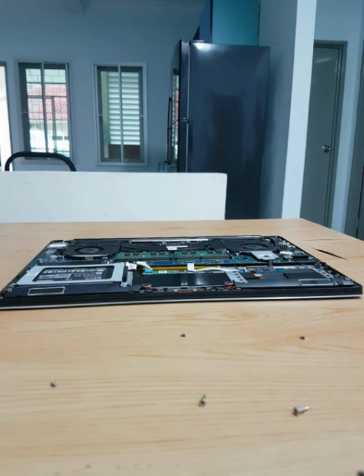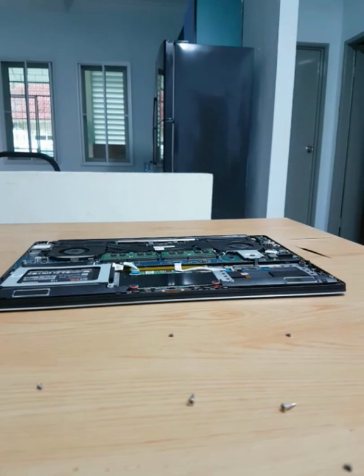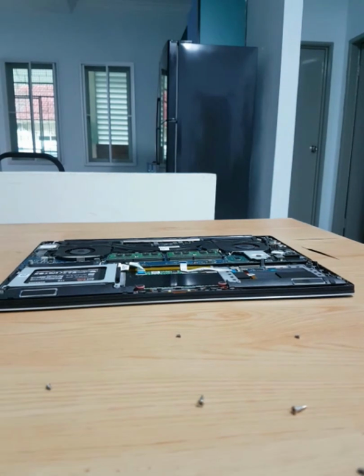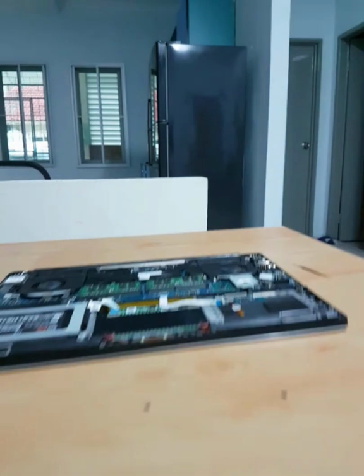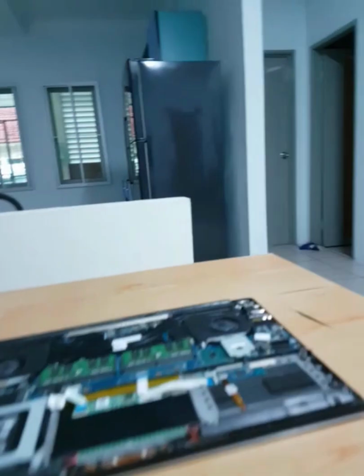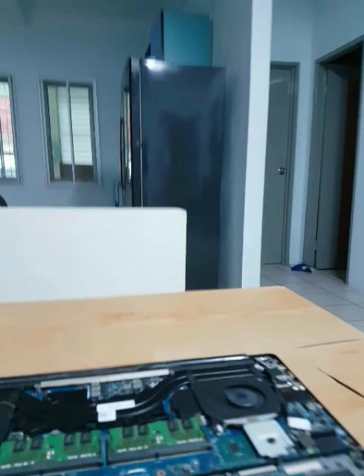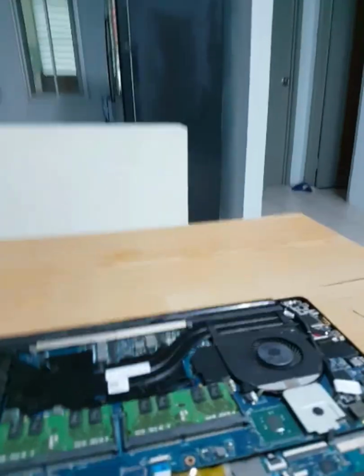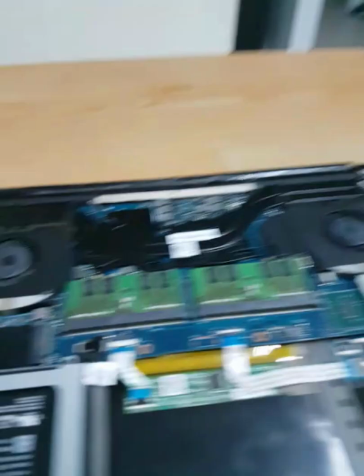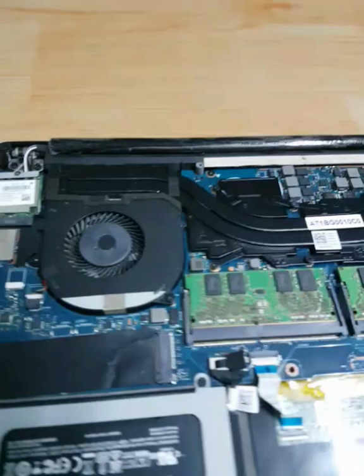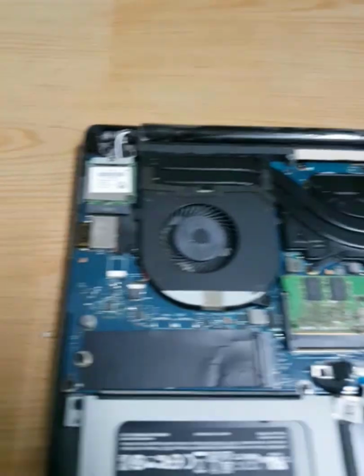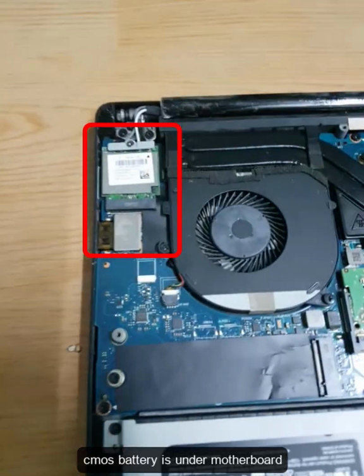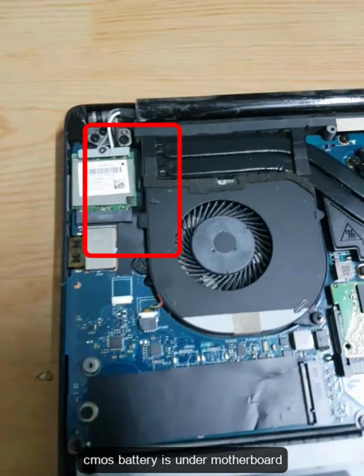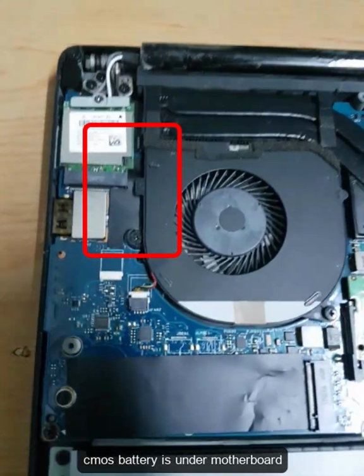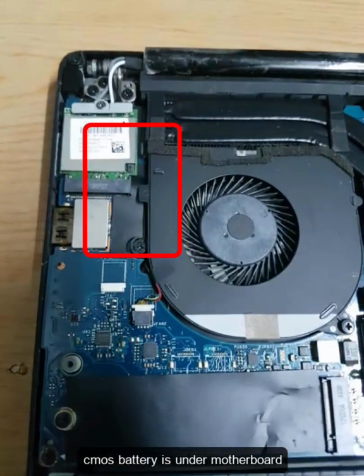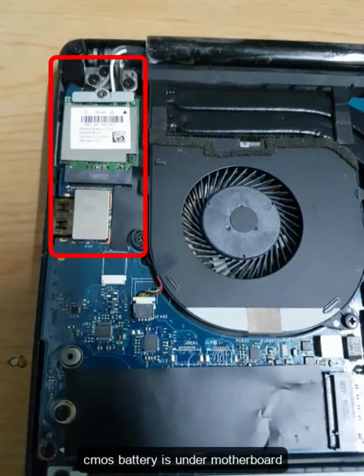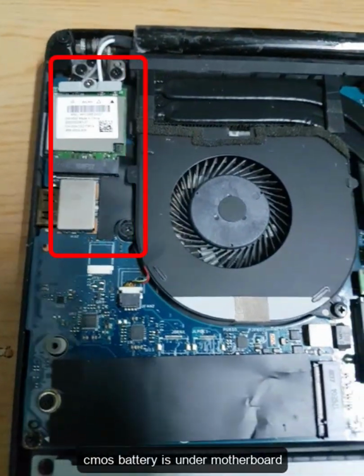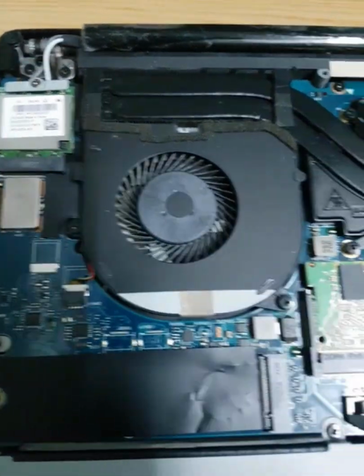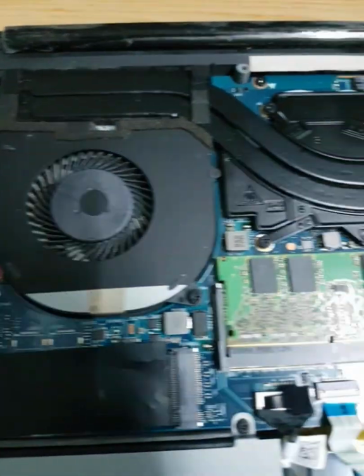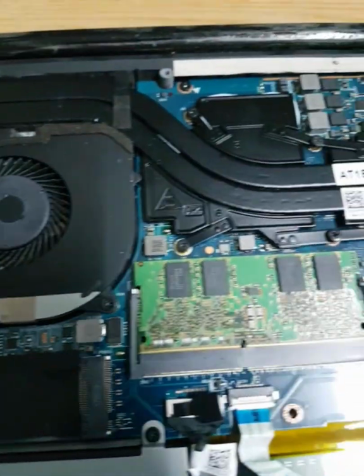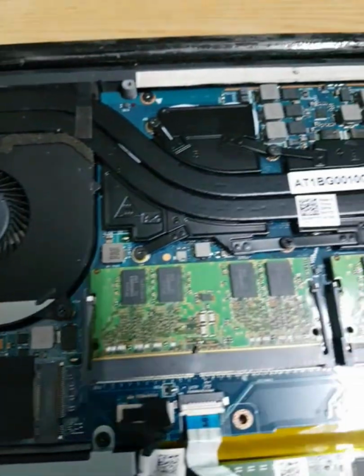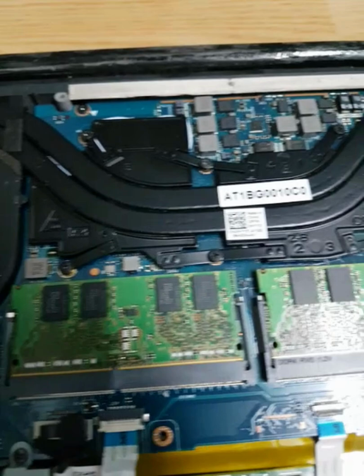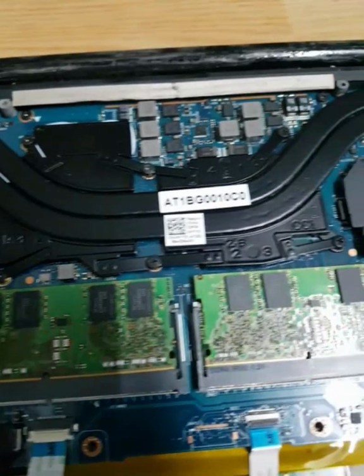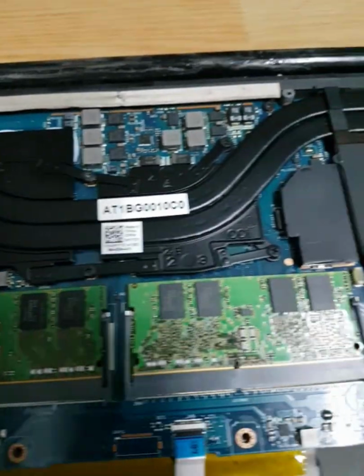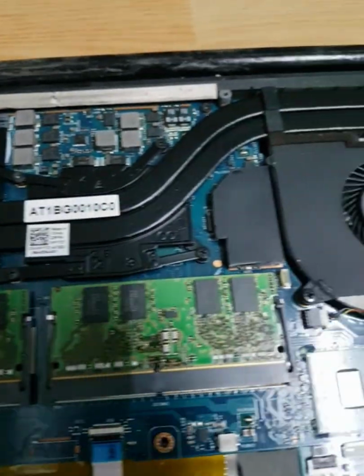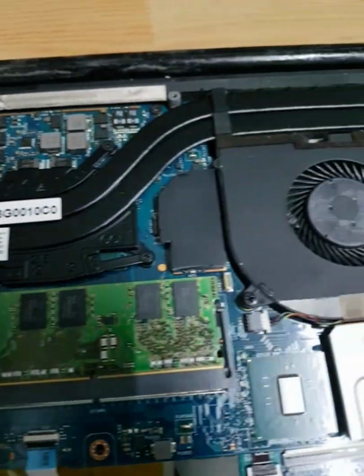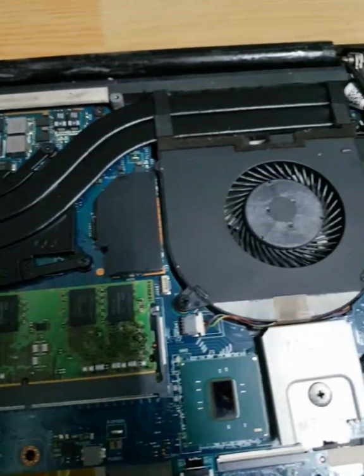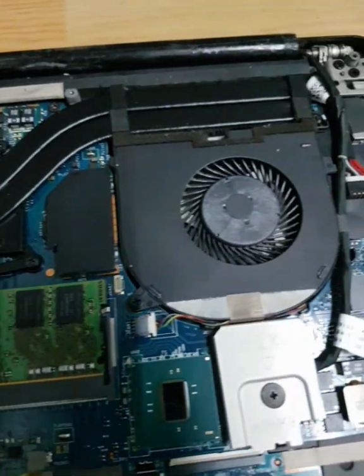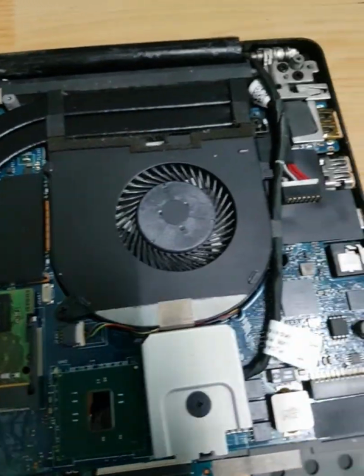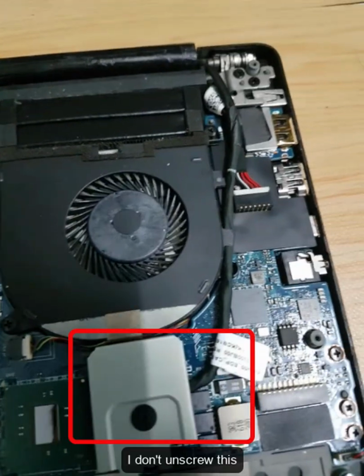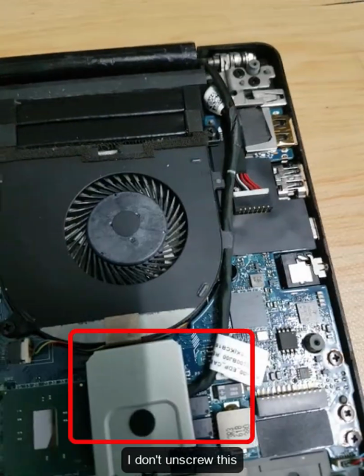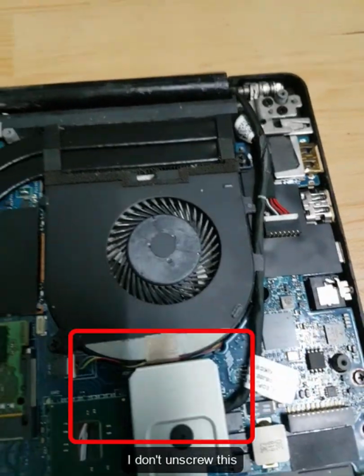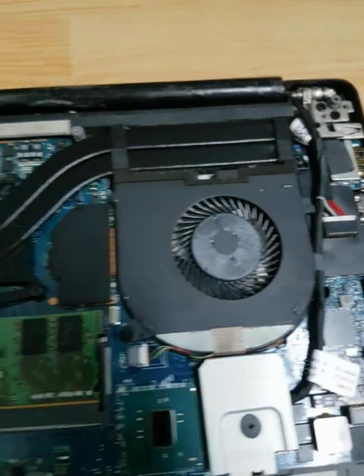The CMOS battery is located above the hard disk drive, below the WiFi card. As you can see, this is inside the components of your Dell laptop. I'm not going to unscrew everything — look at this red box.